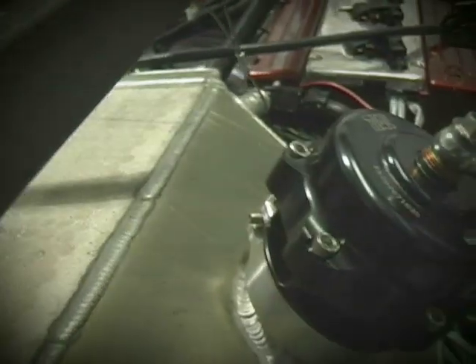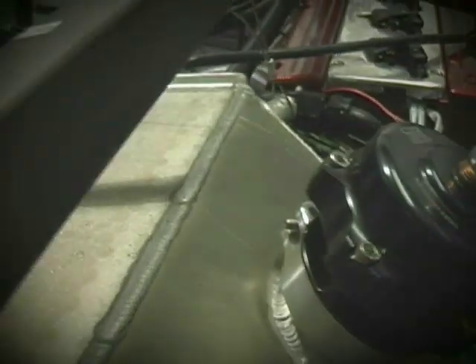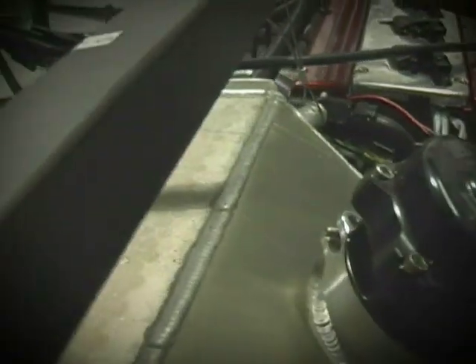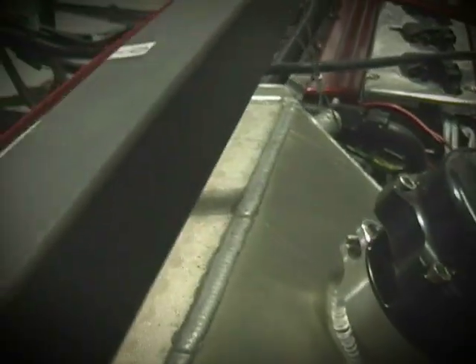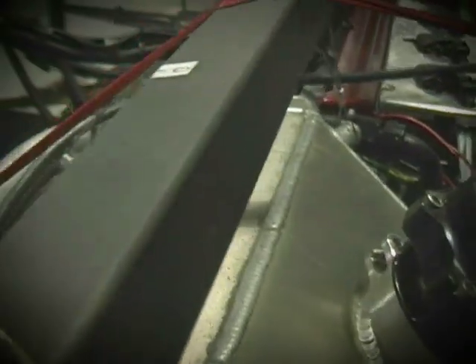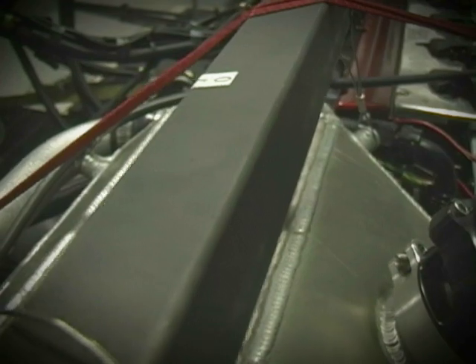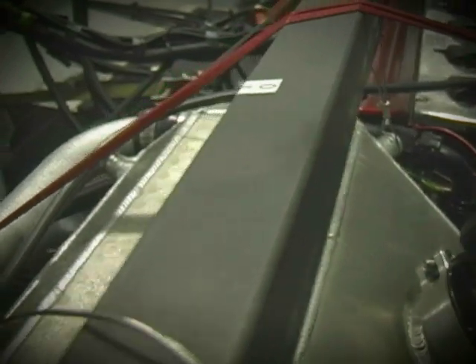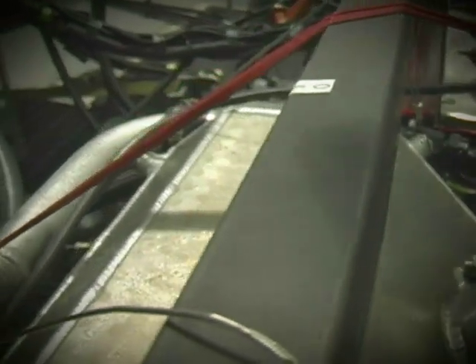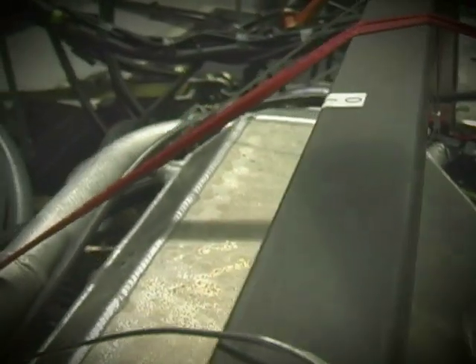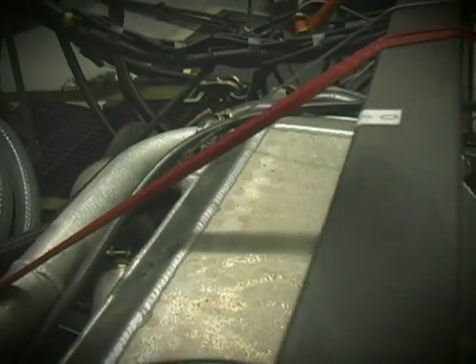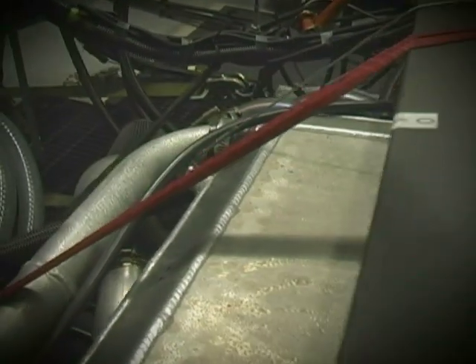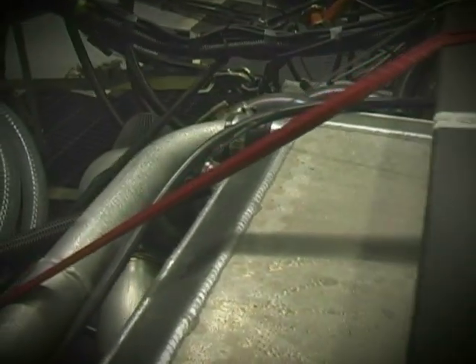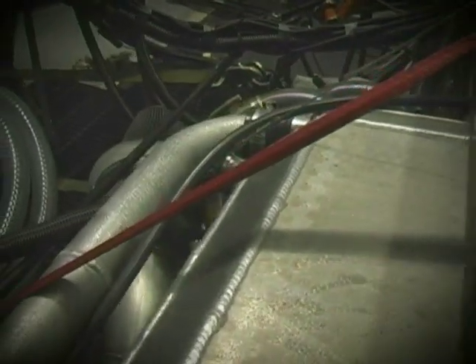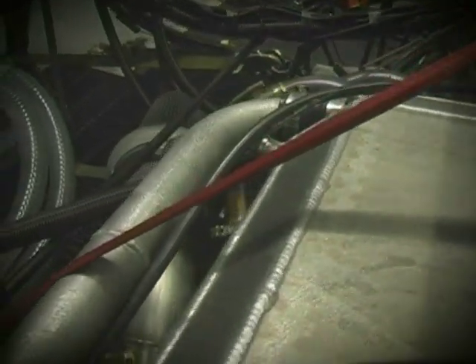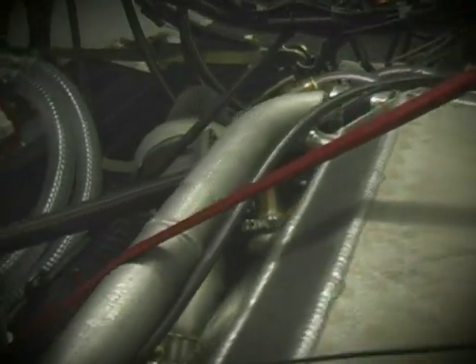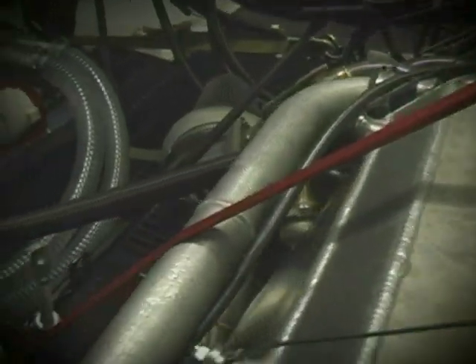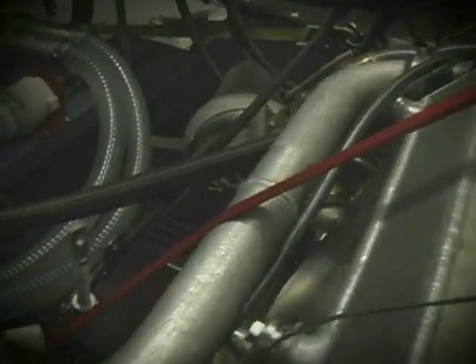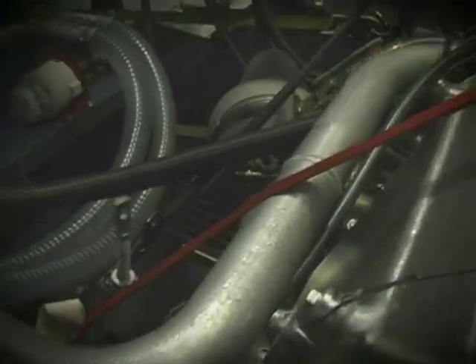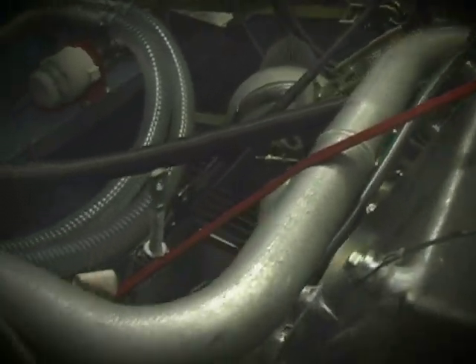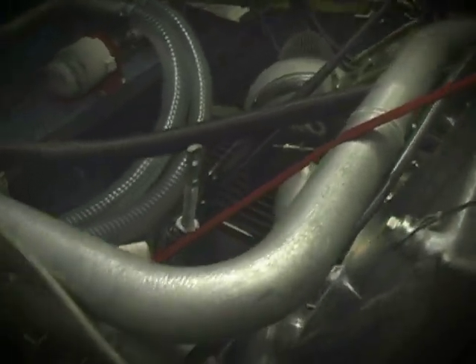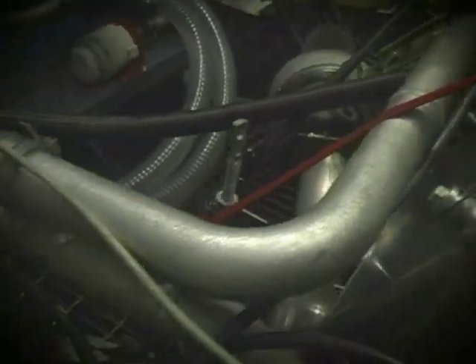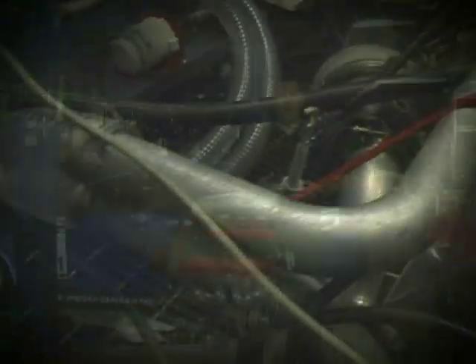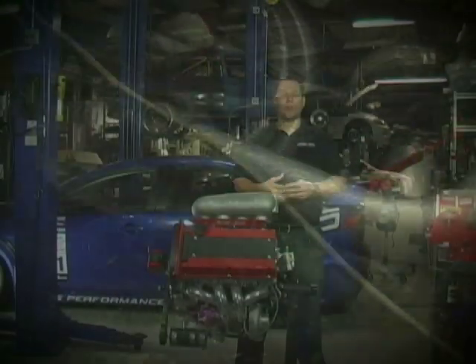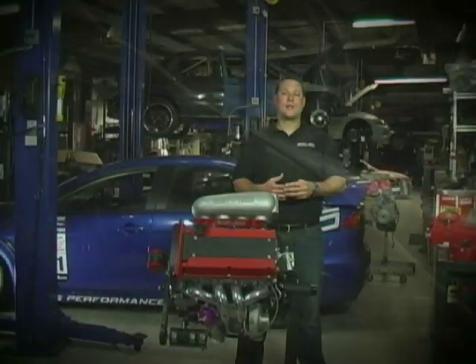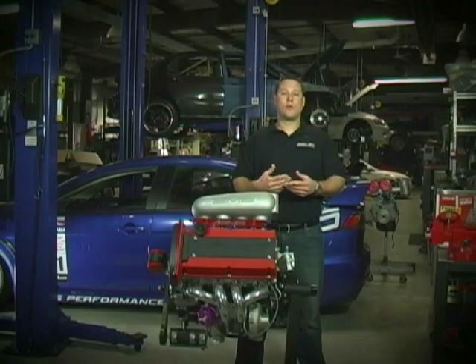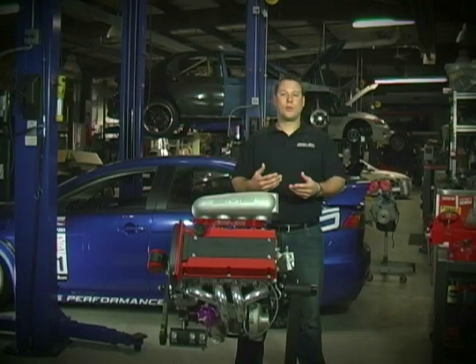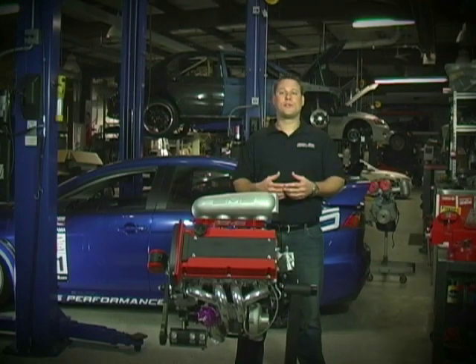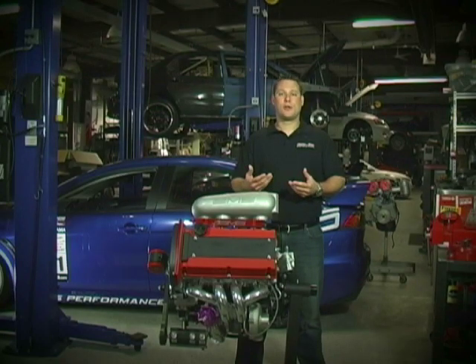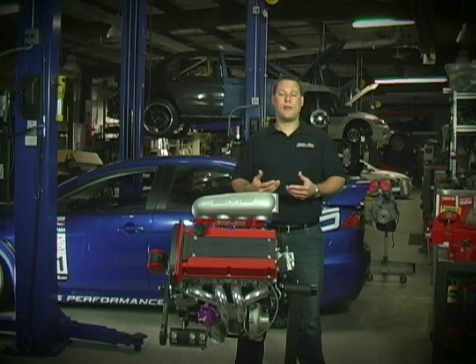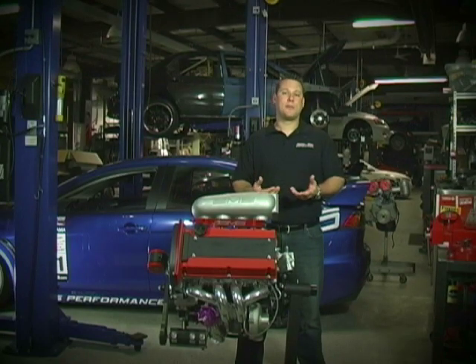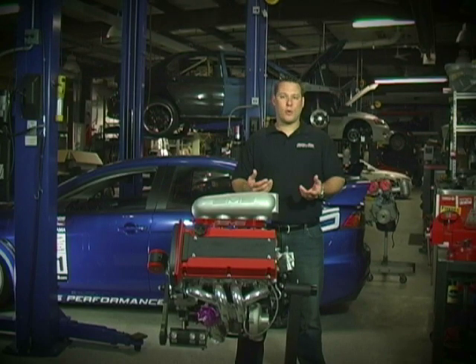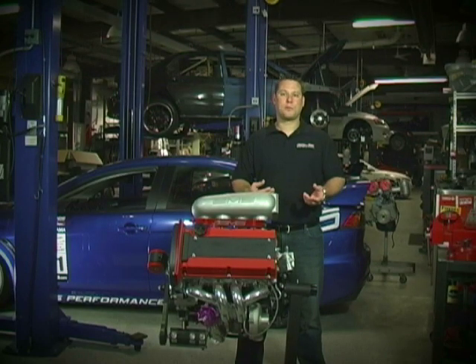Precision Turbo also supplied us a liquid air intercooler. The advantage of a liquid air intercooler is the ability to run ice water through it, resulting in a cooler, denser charge, and thus making more horsepower.